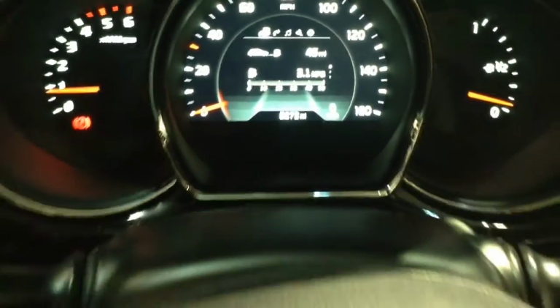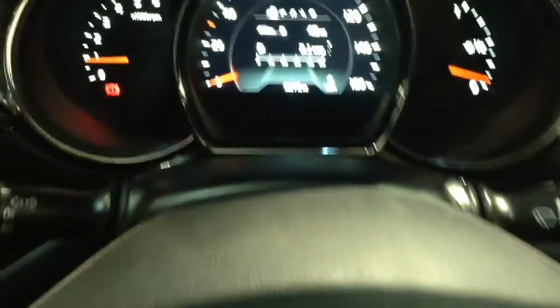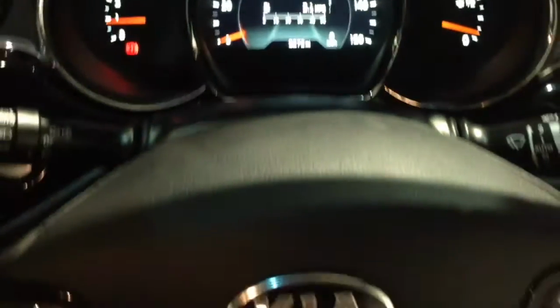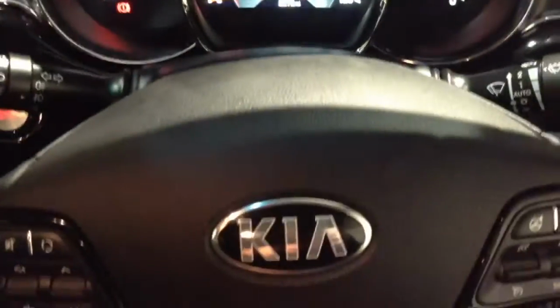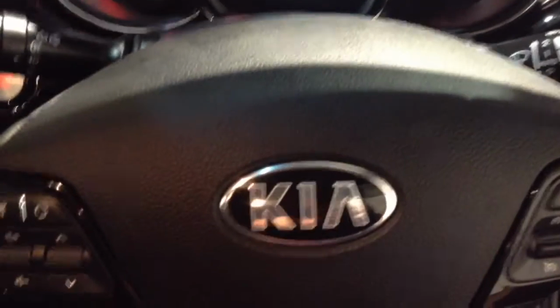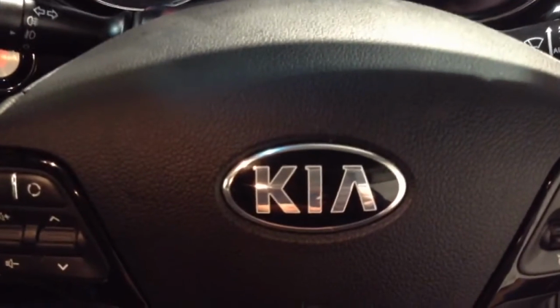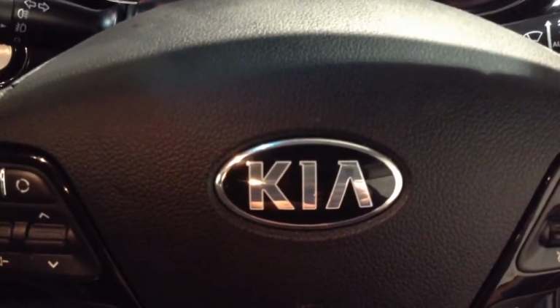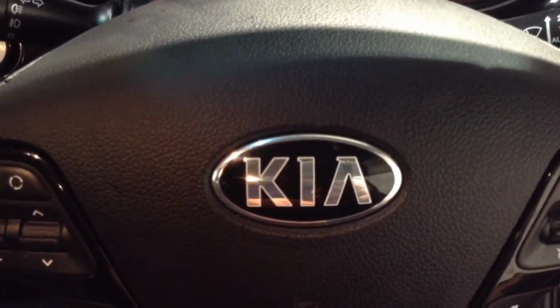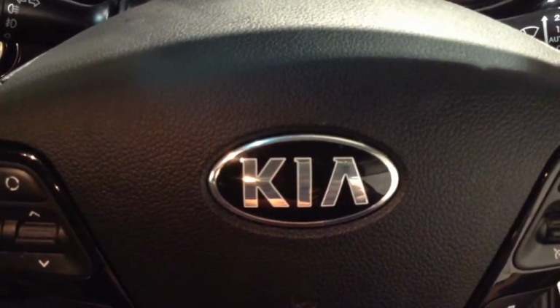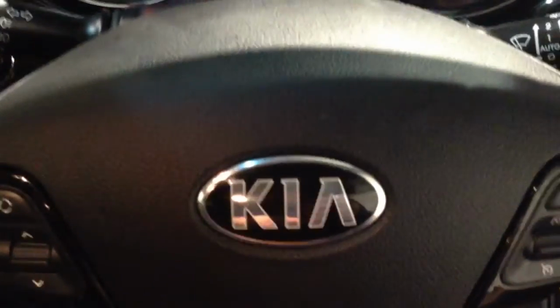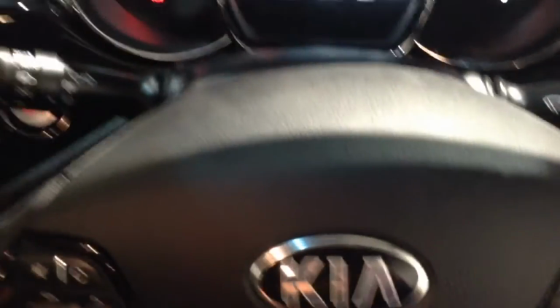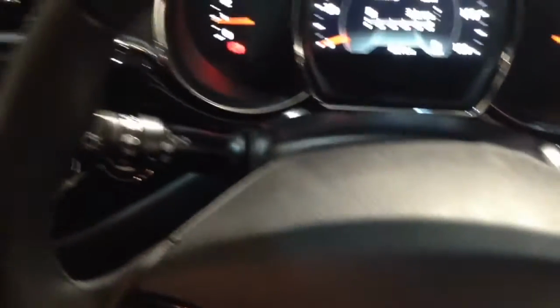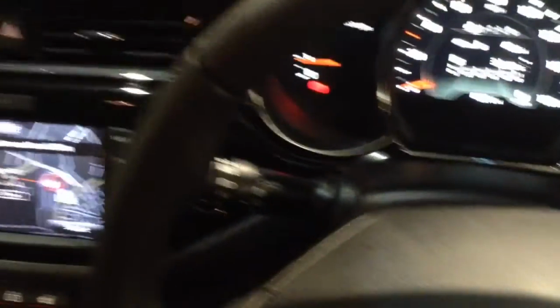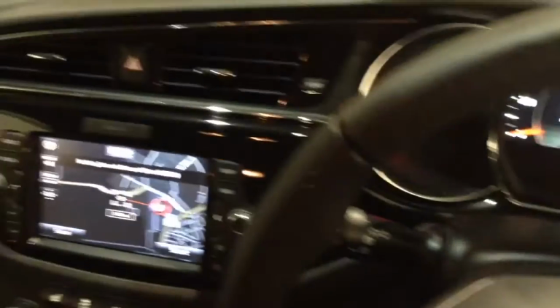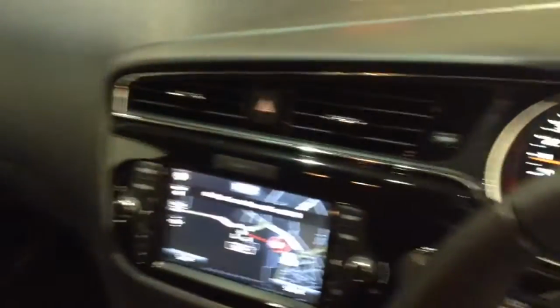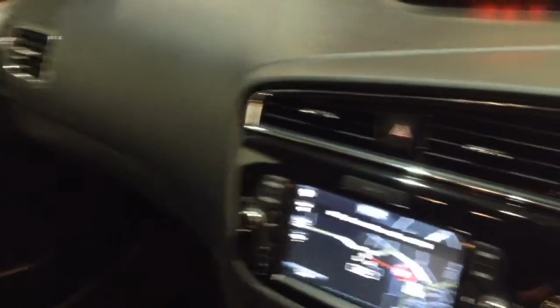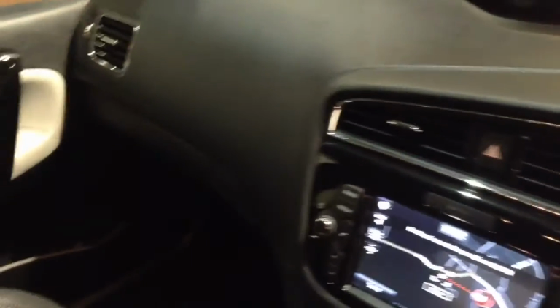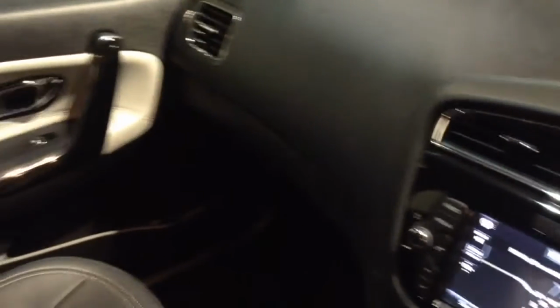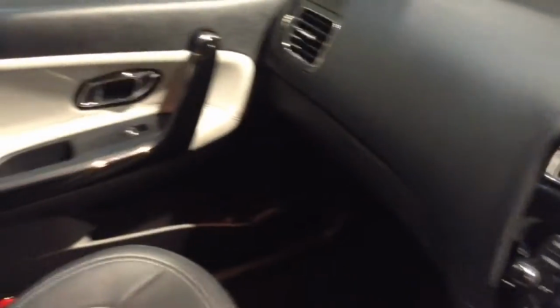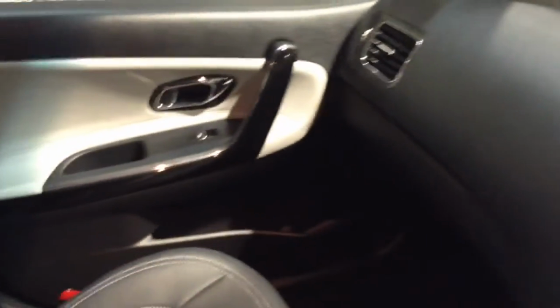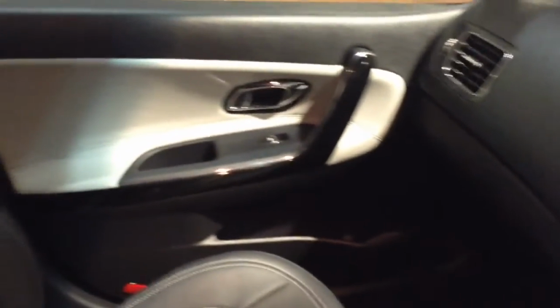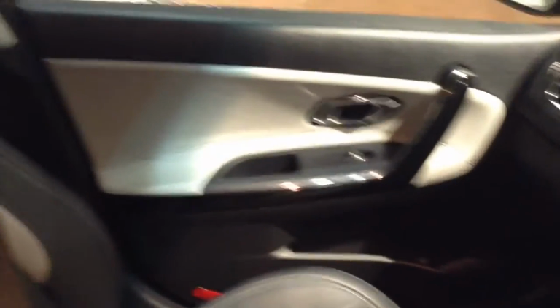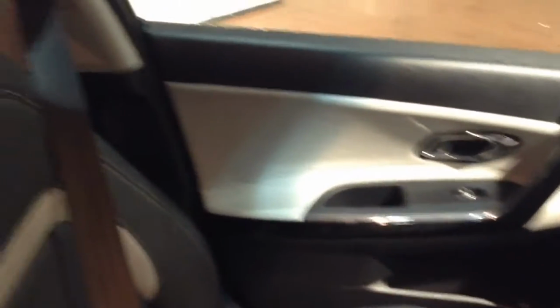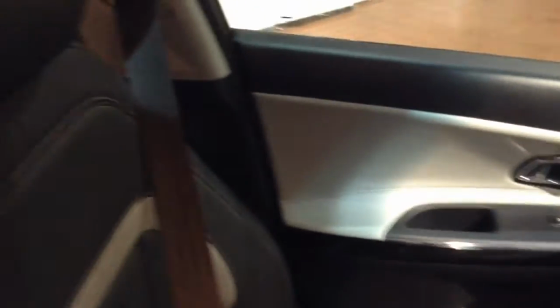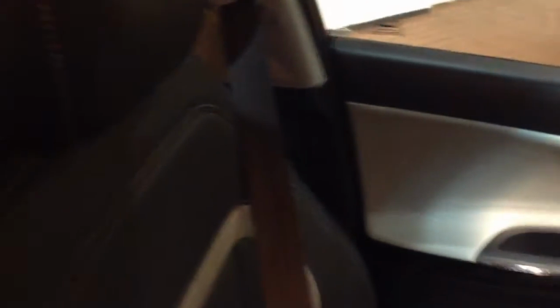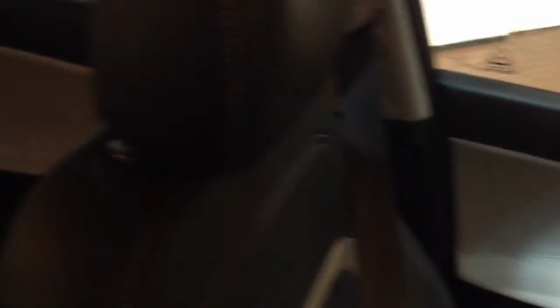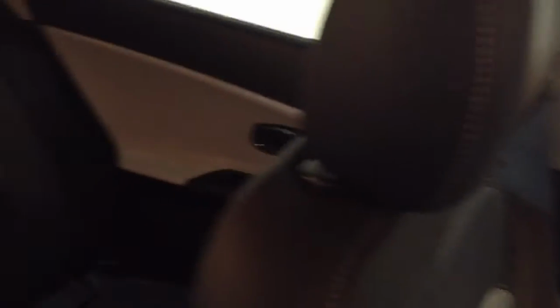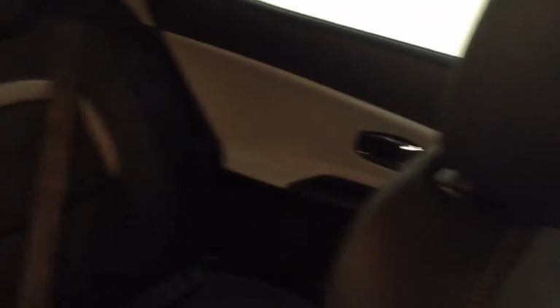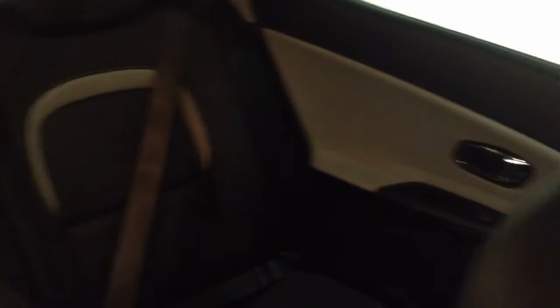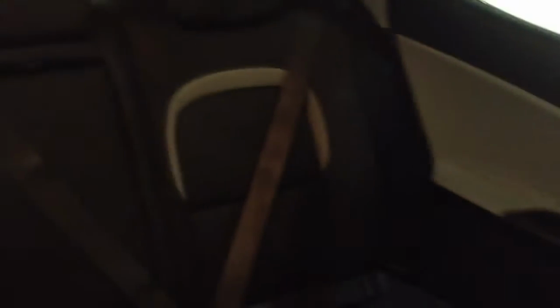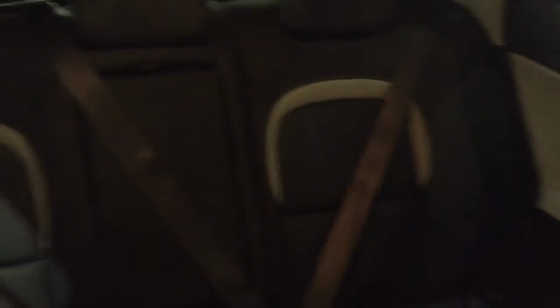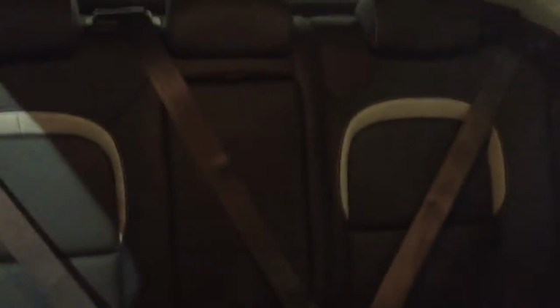Thank you for watching this vehicle today. A quick reminder: this vehicle will come with the remainder of the 7-year Kia warranty. For more information, don't hesitate to click on the link in the video — this is also where you can book a test drive. For all other inquiries, don't hesitate to come down to our showroom or phone our friendly sales team.